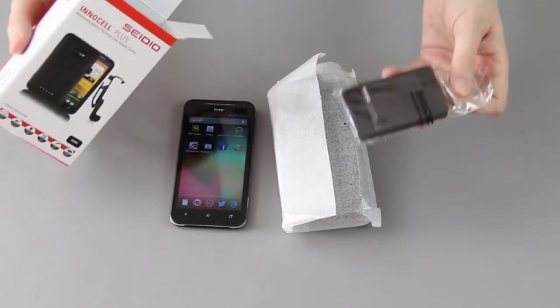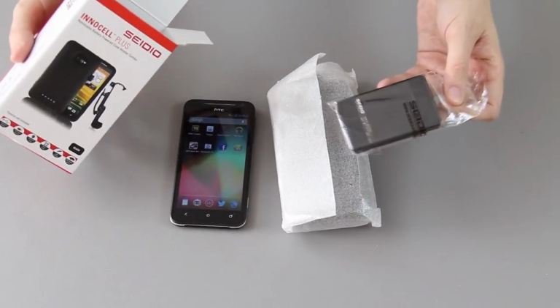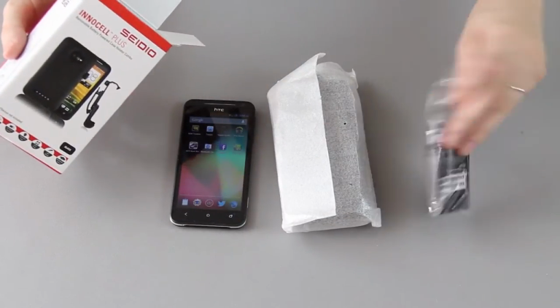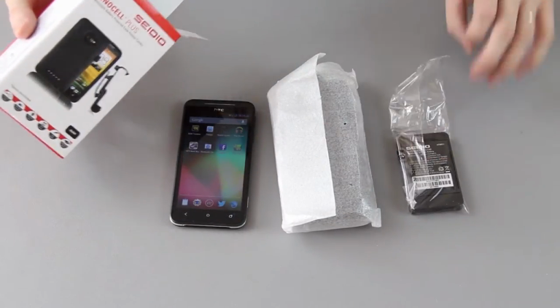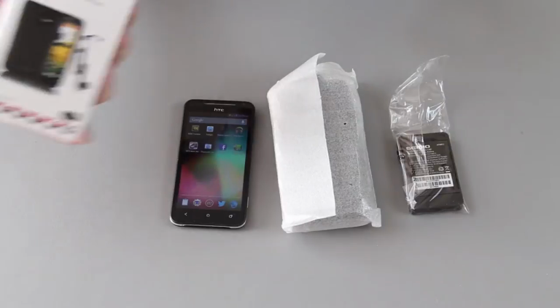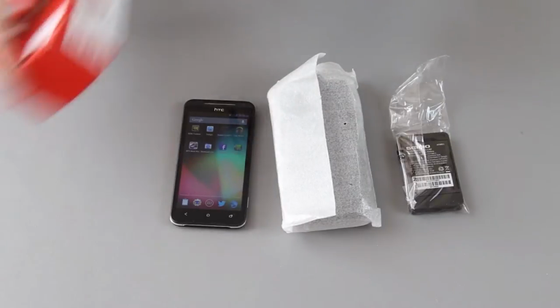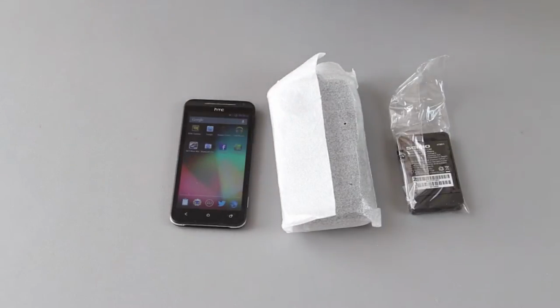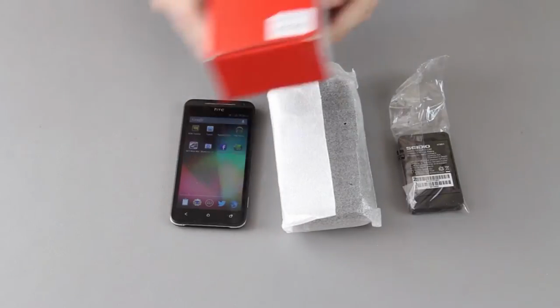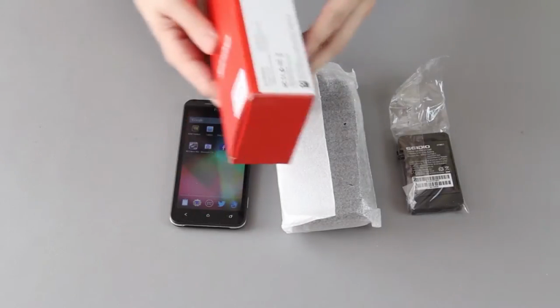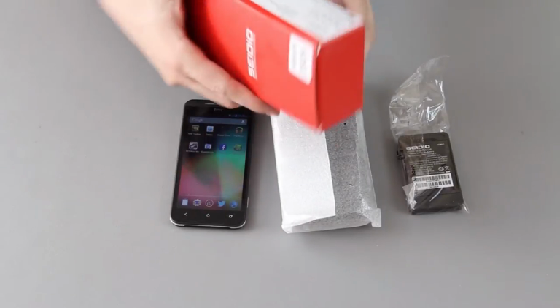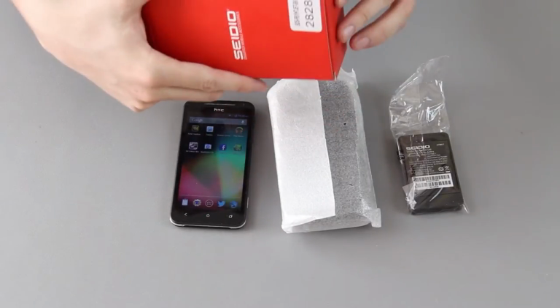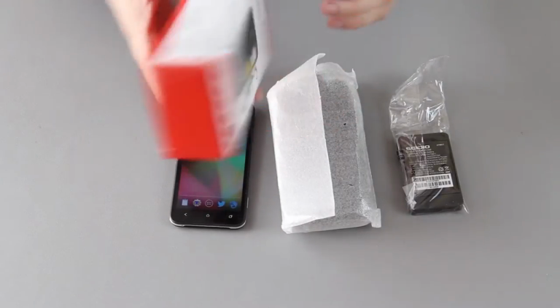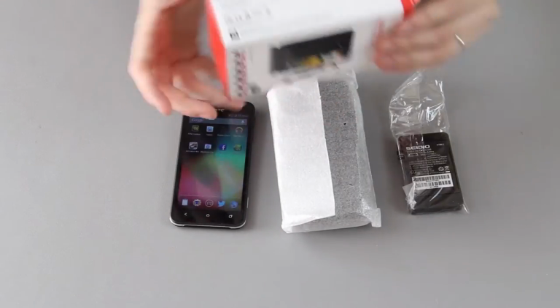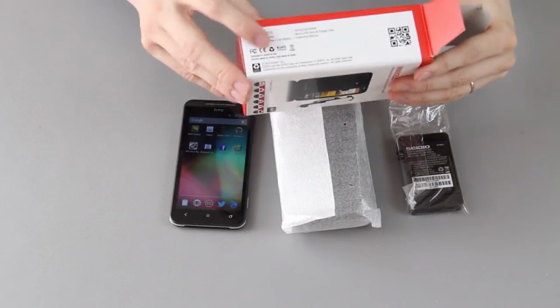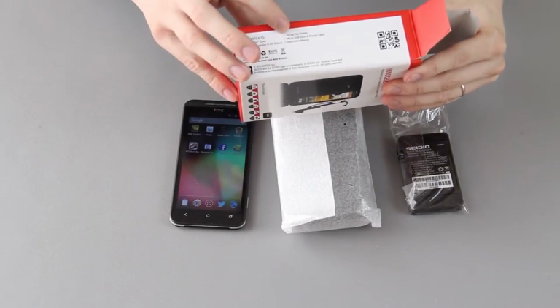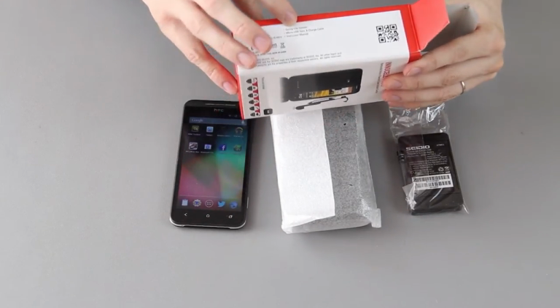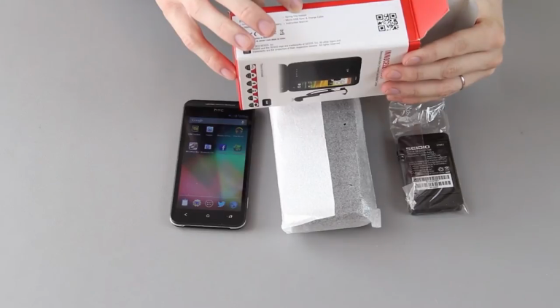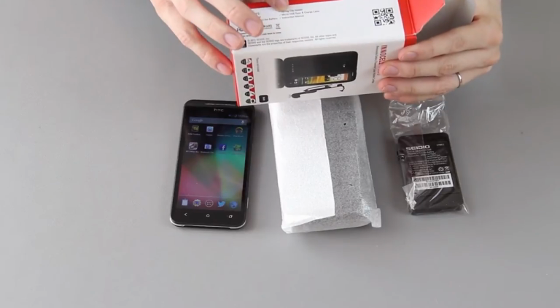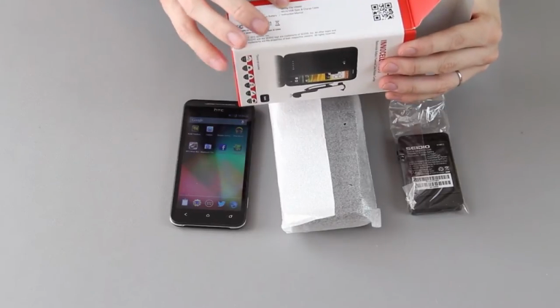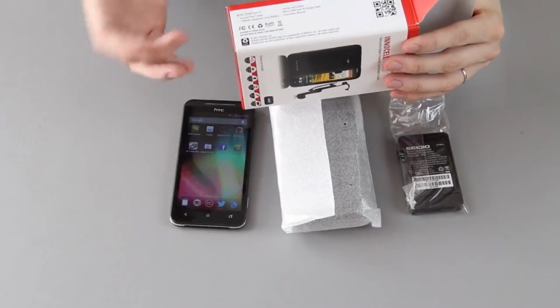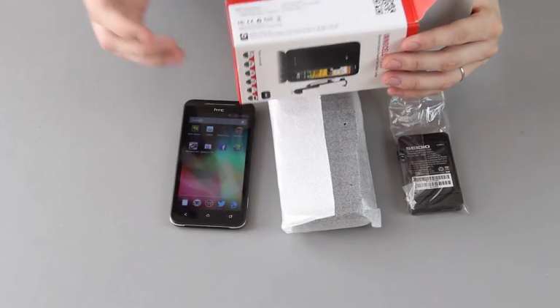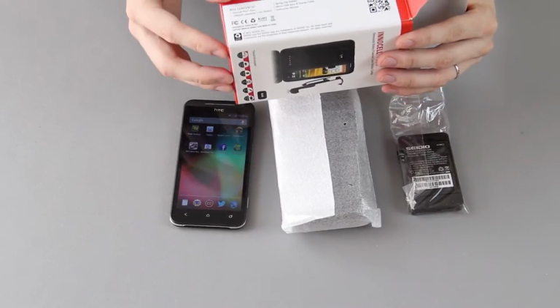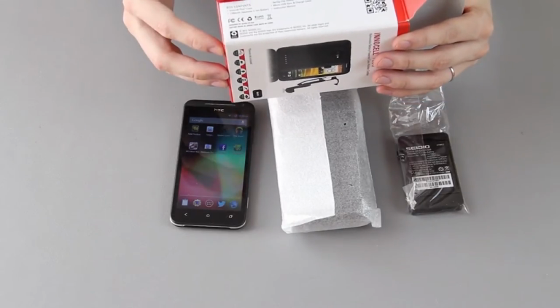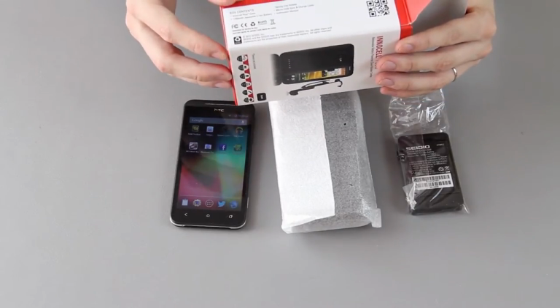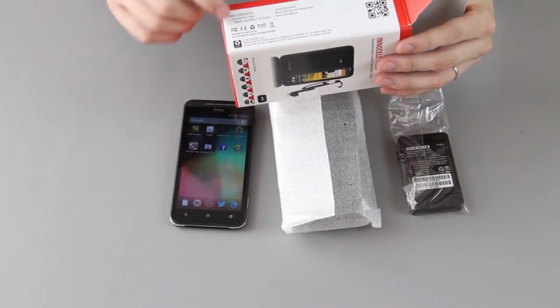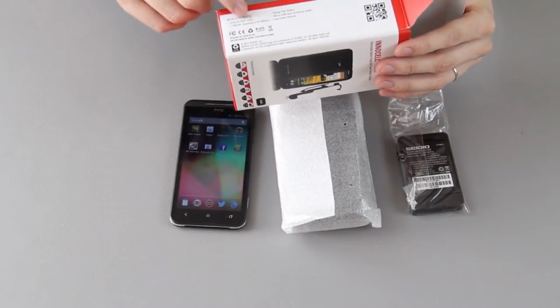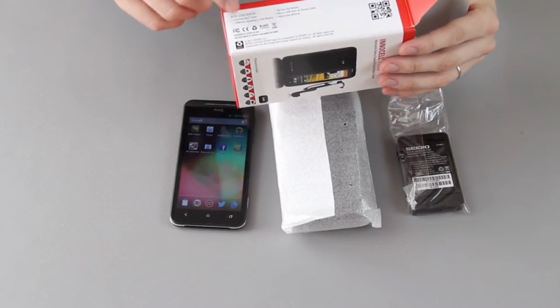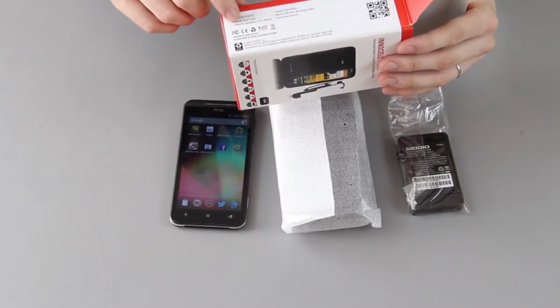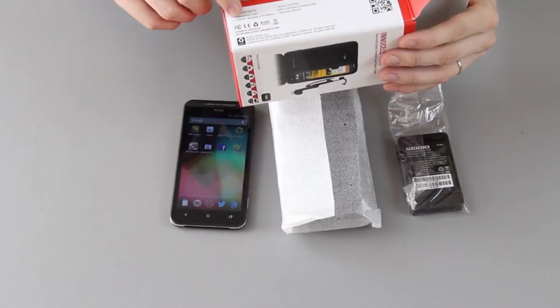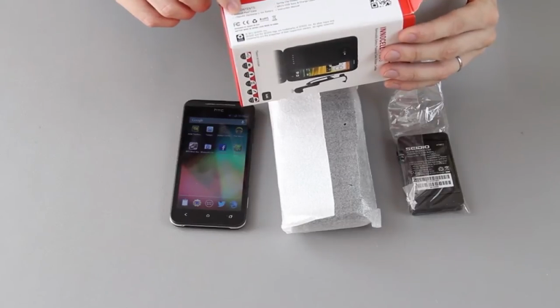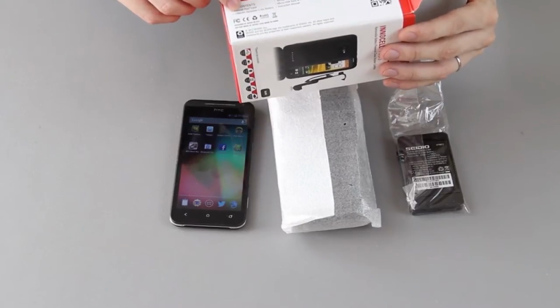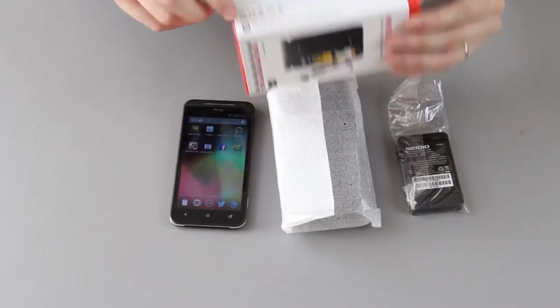And then there's a battery. It says it comes with a spring clip holster, micro USB sync and charging cable, instruction manual, a case, and a 1750 mAh battery.